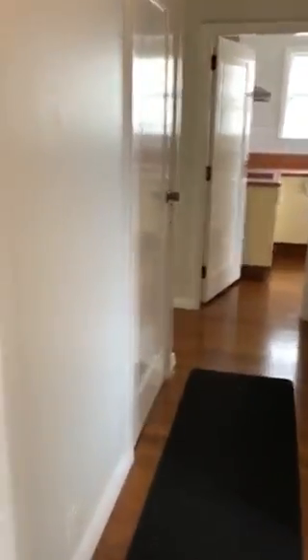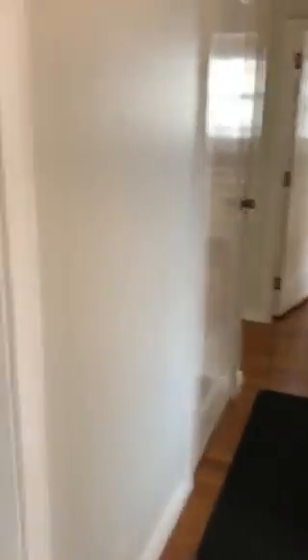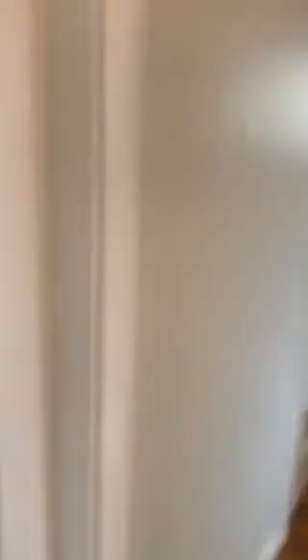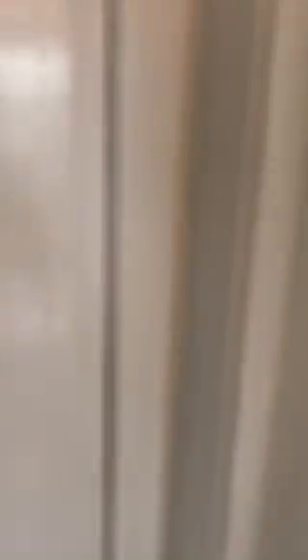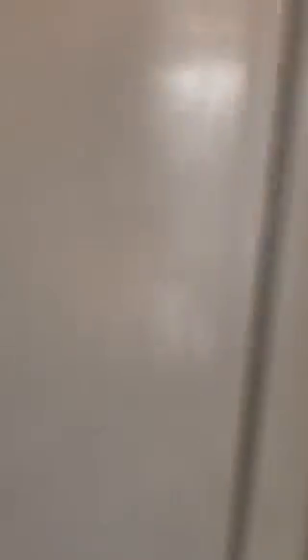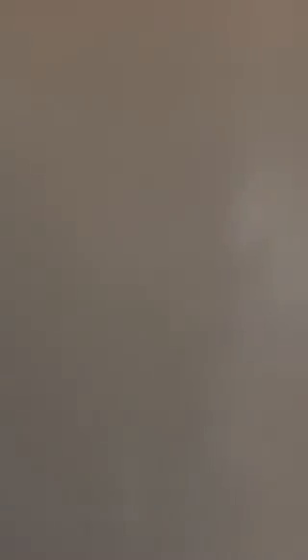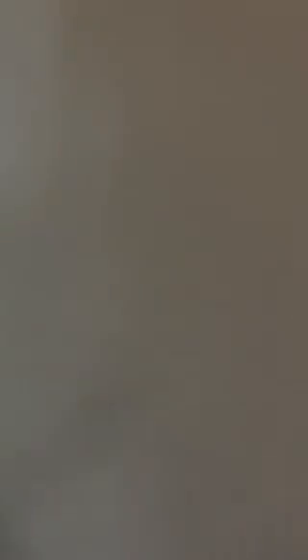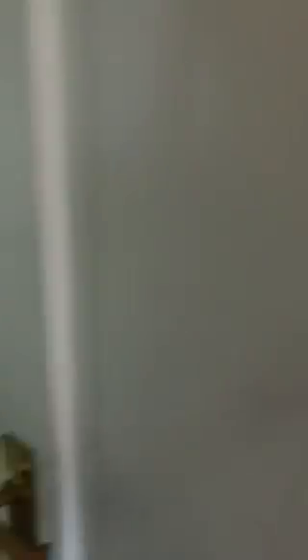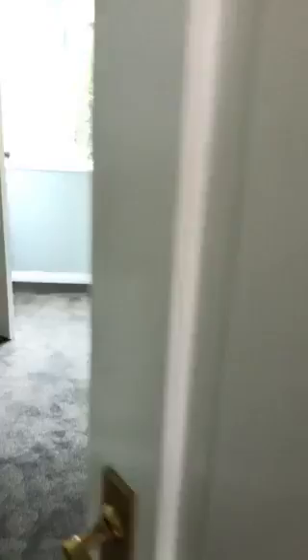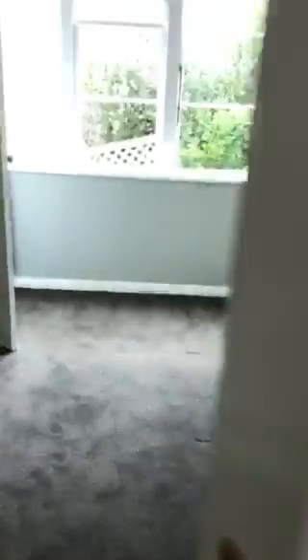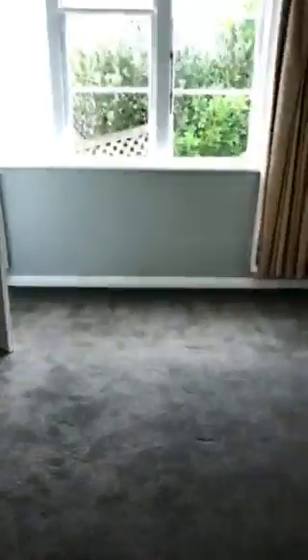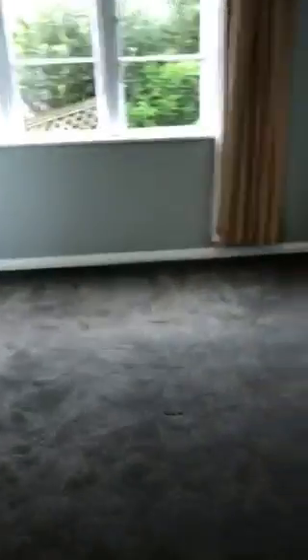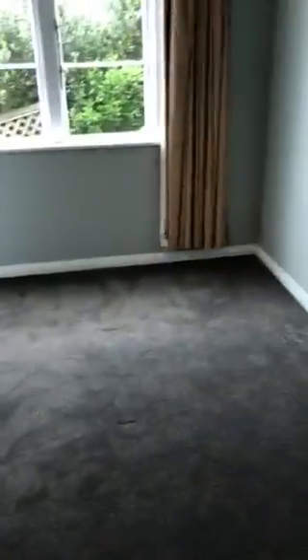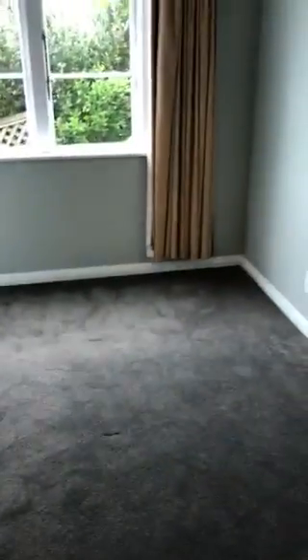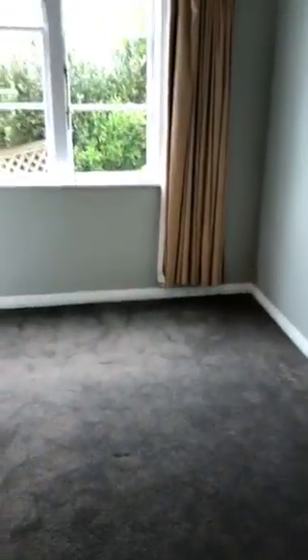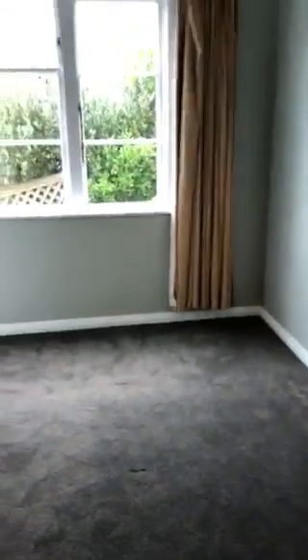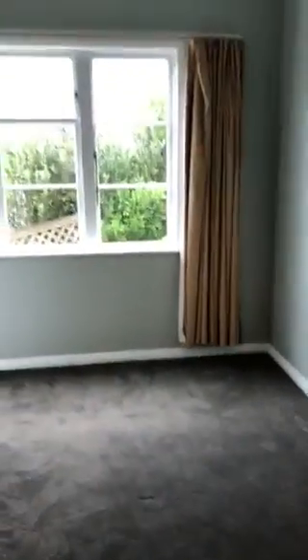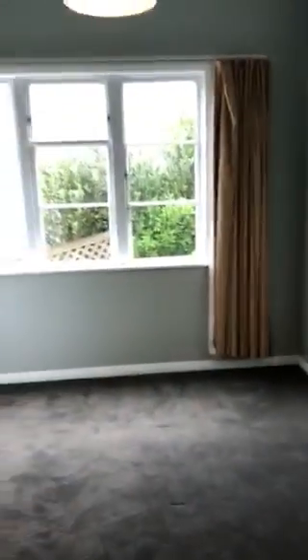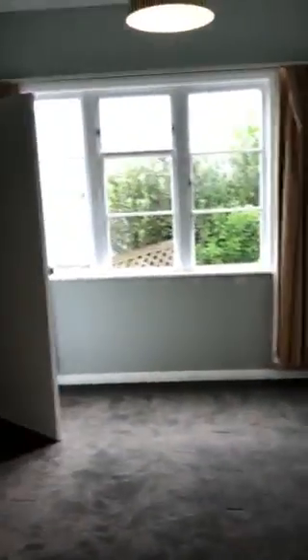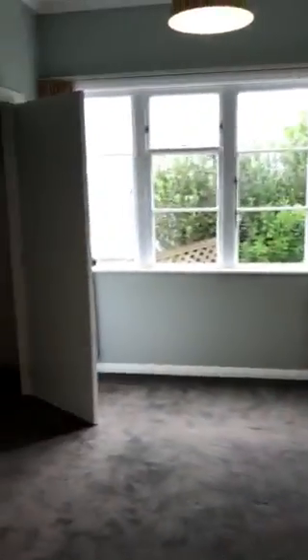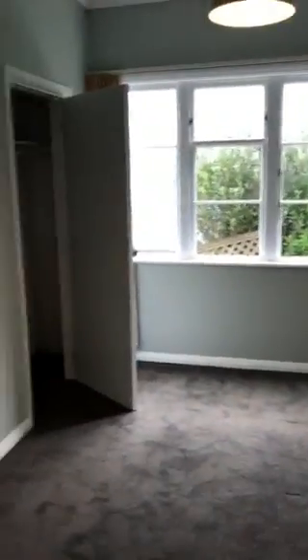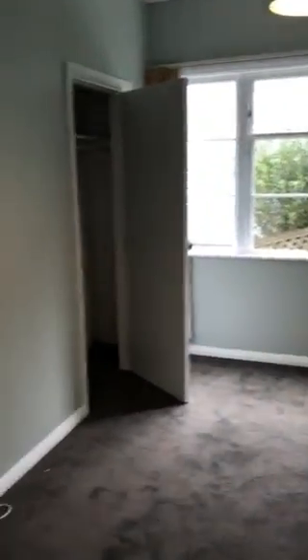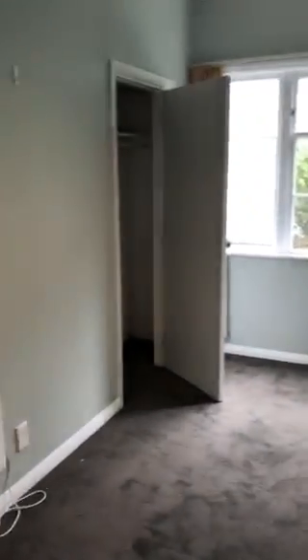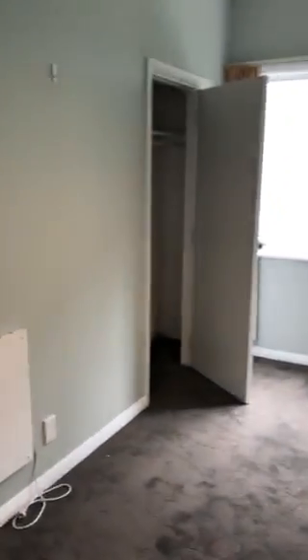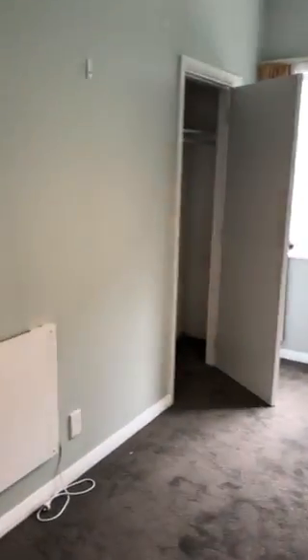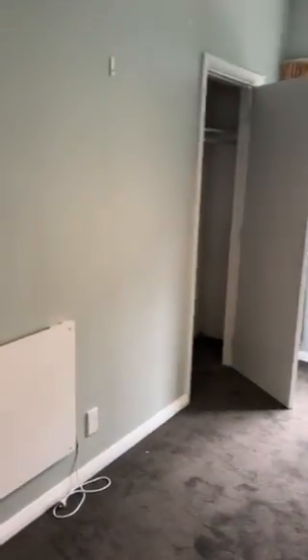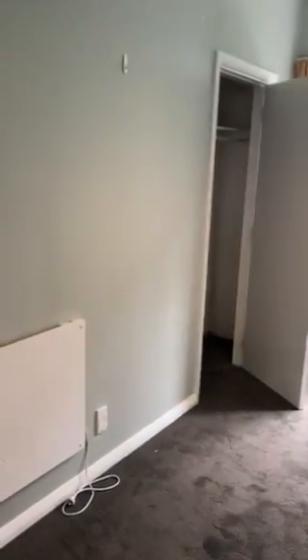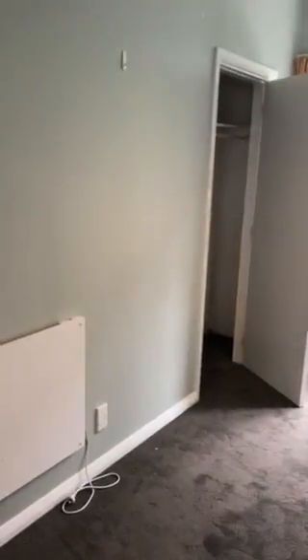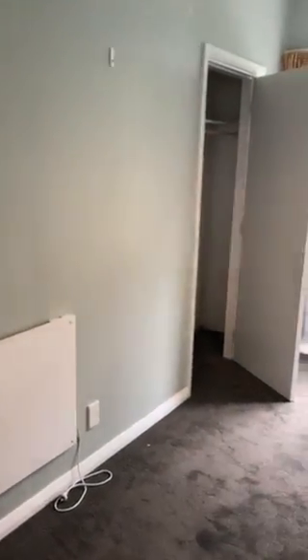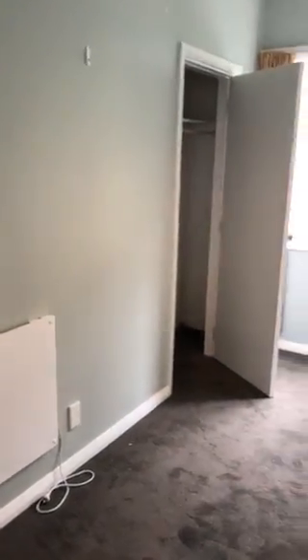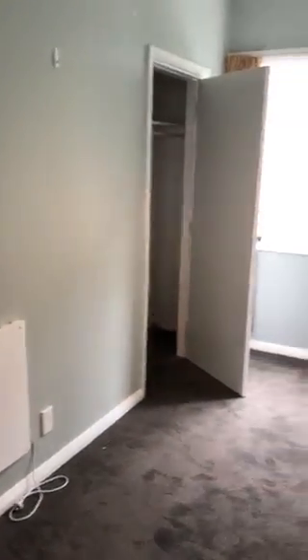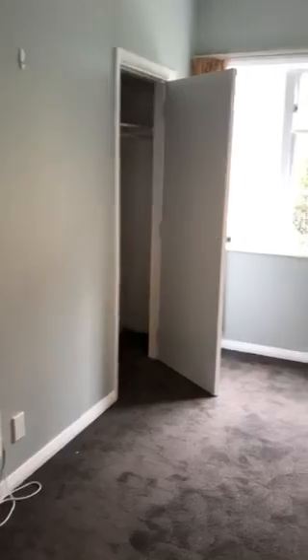Onto the second bedroom, which is a nice sized double bedroom with a decent single wardrobe.